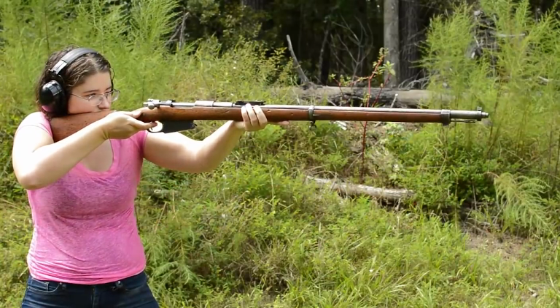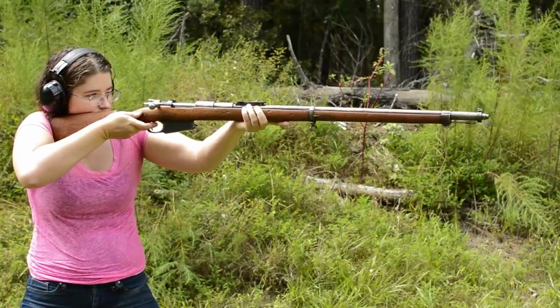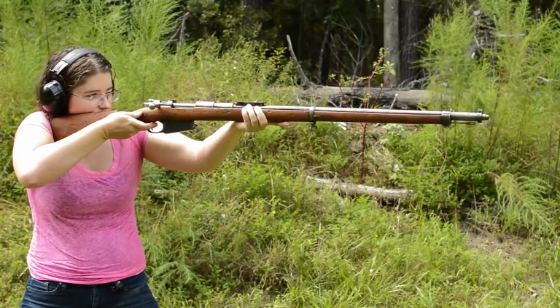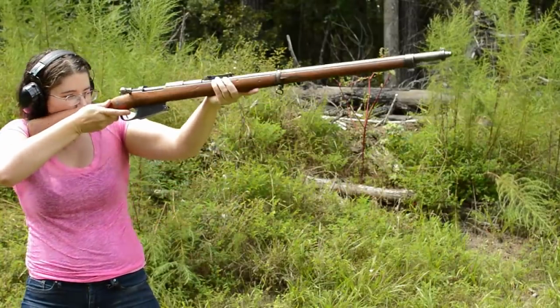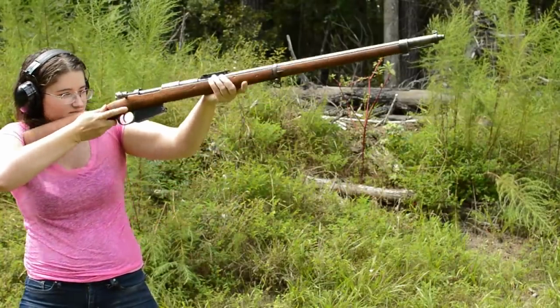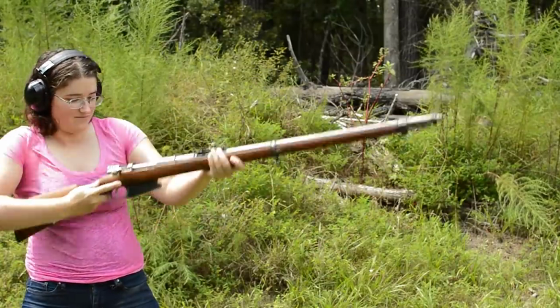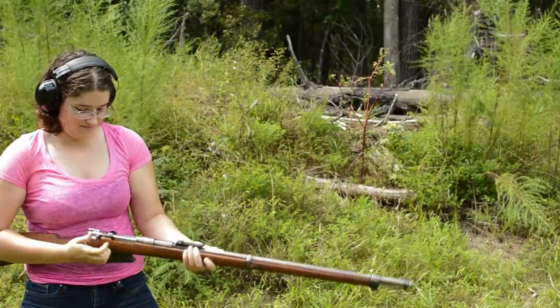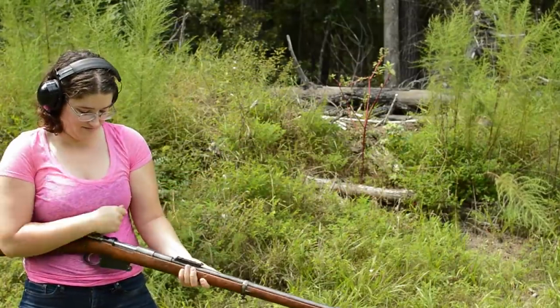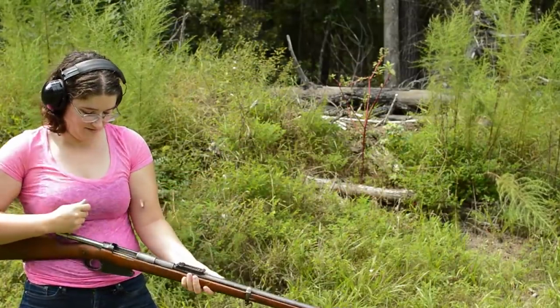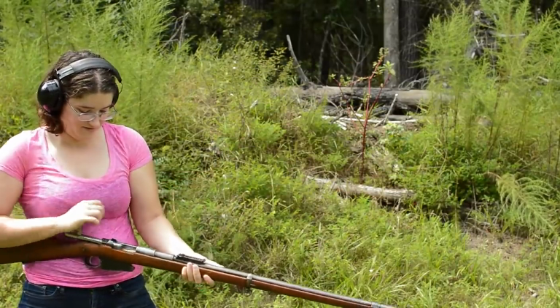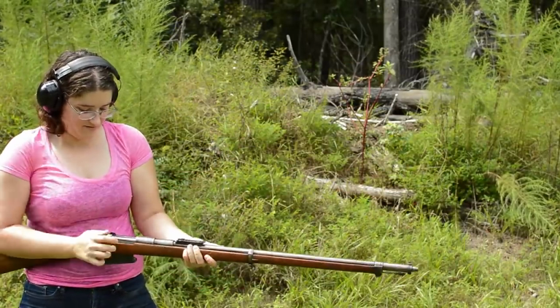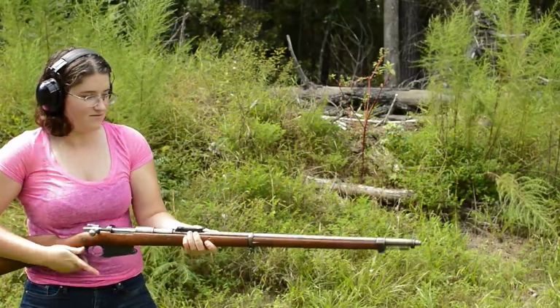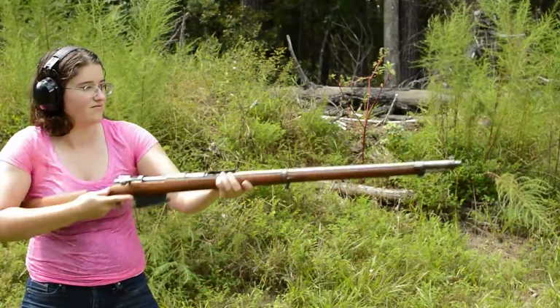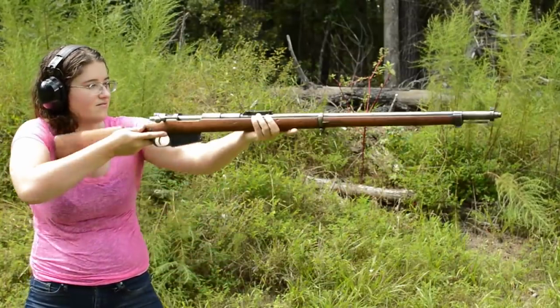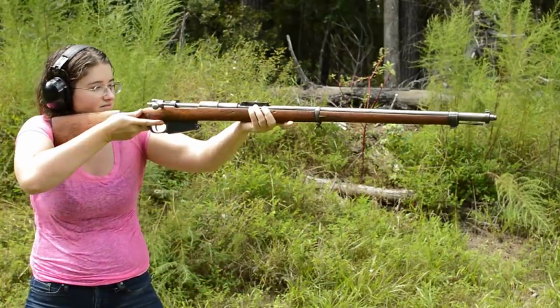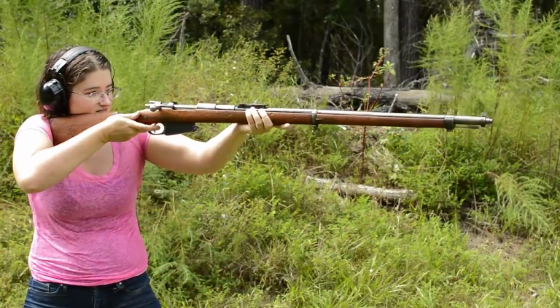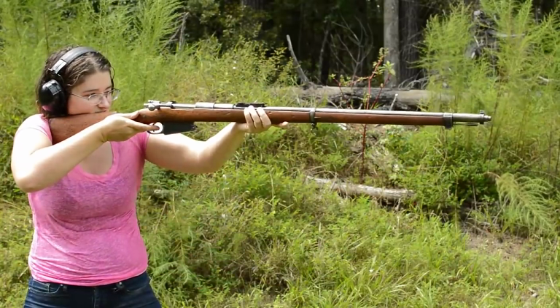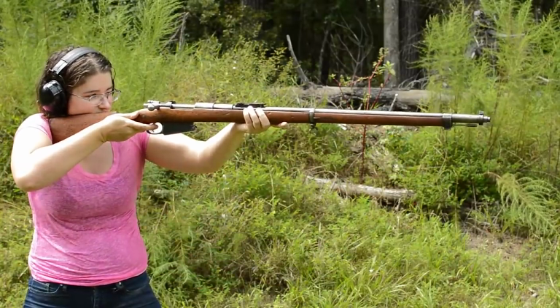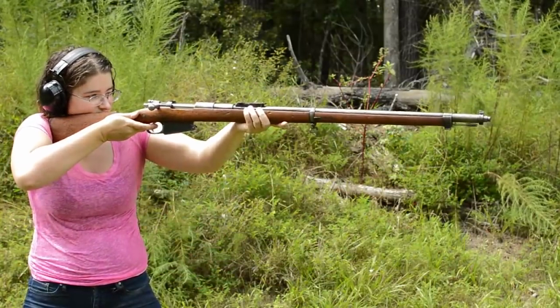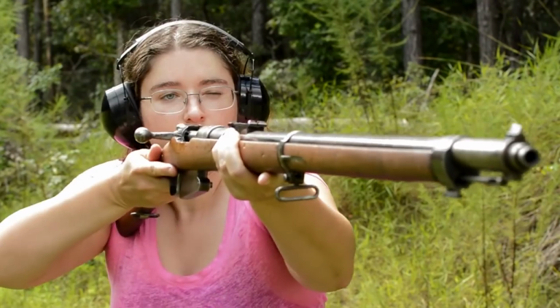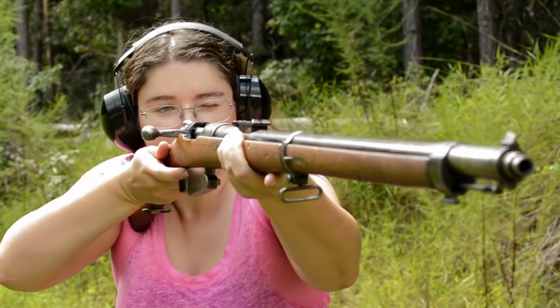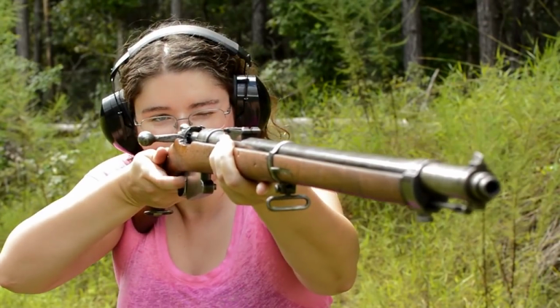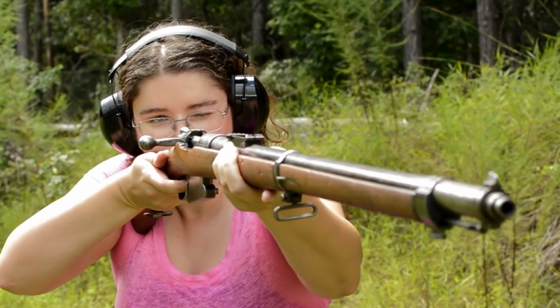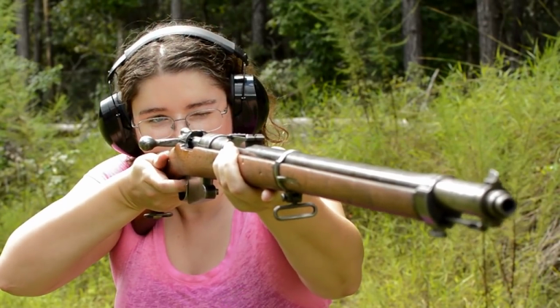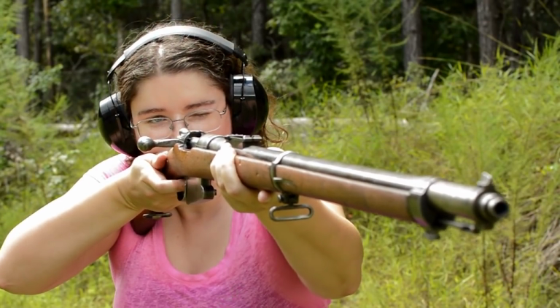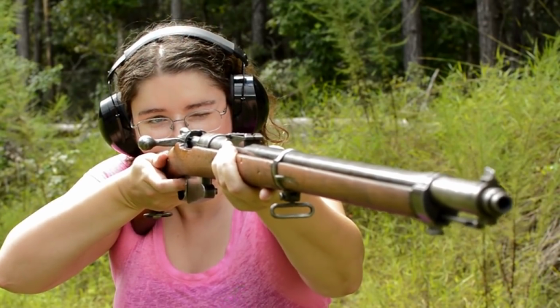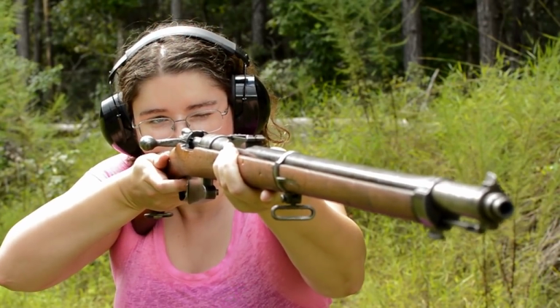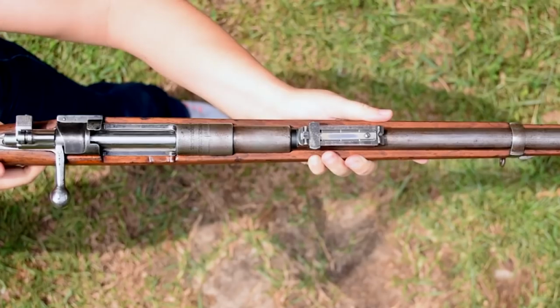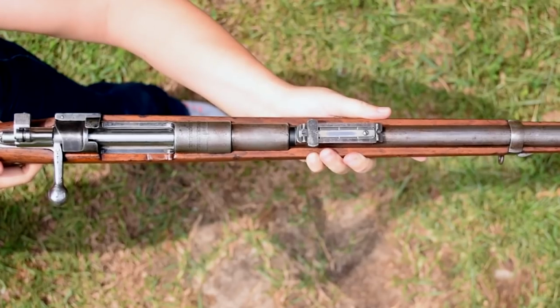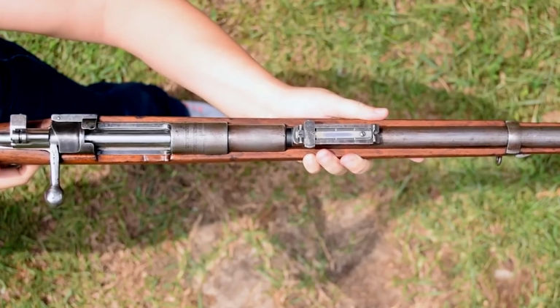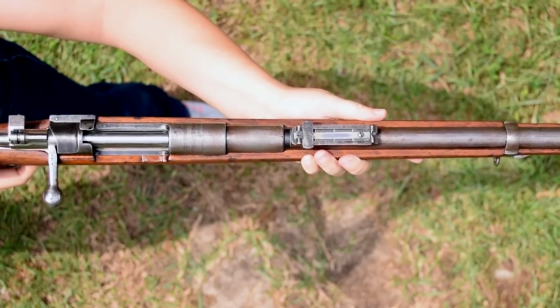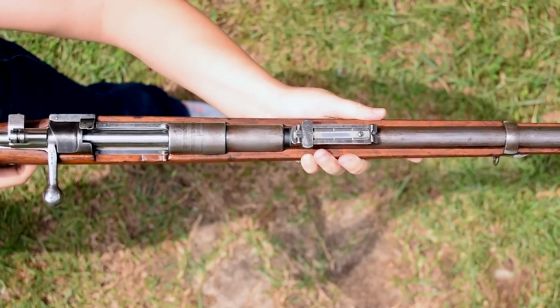Long and wide with a shallow forestock, it's not one of the most comfortable holds, especially with that barrel jacket. Keeps my hands cool, but like the Gewehr 88, it really bulks up the forestock.